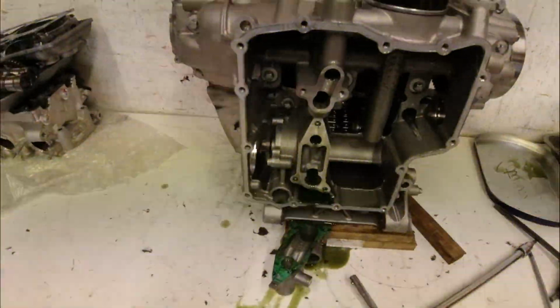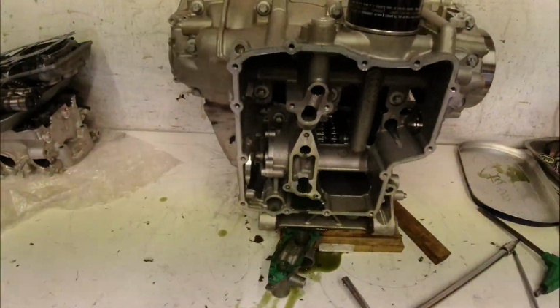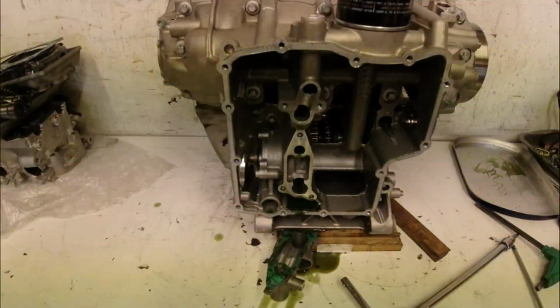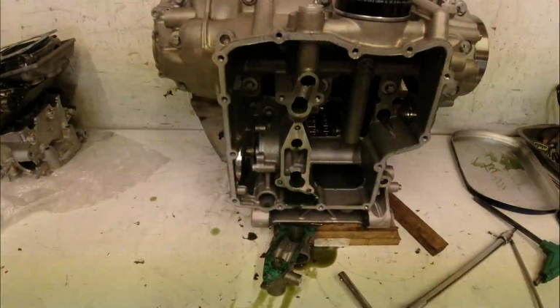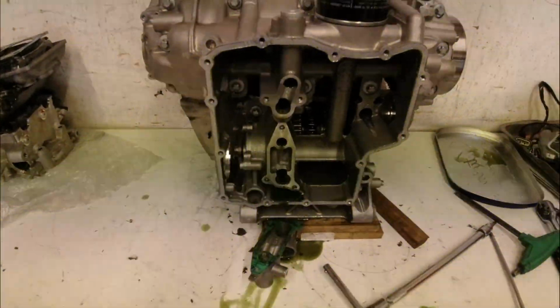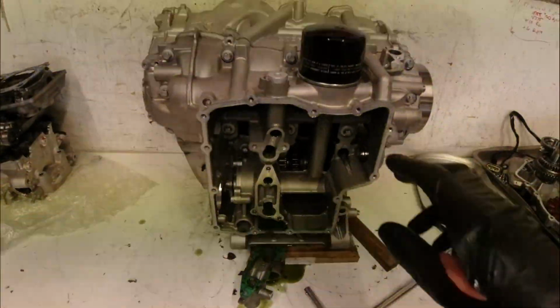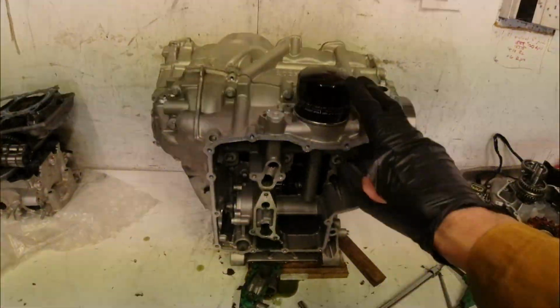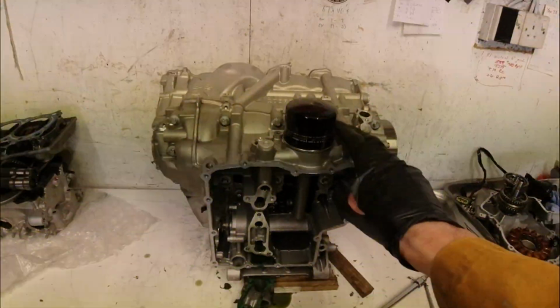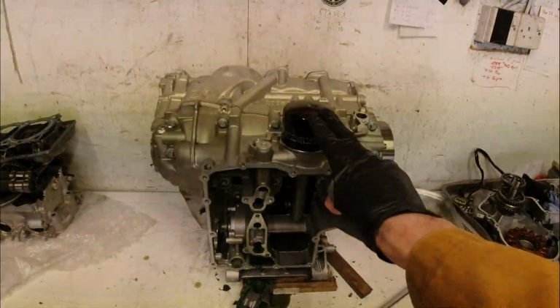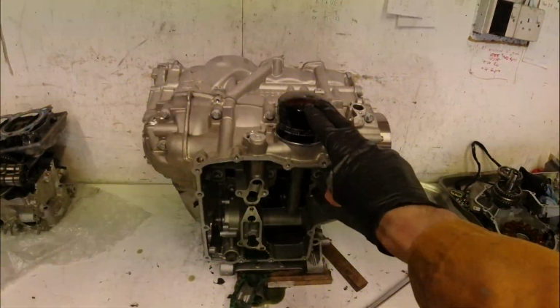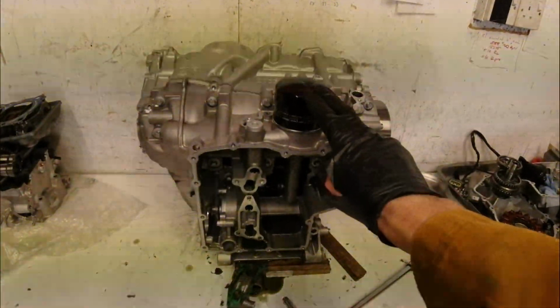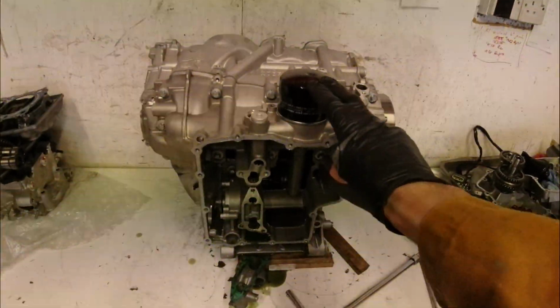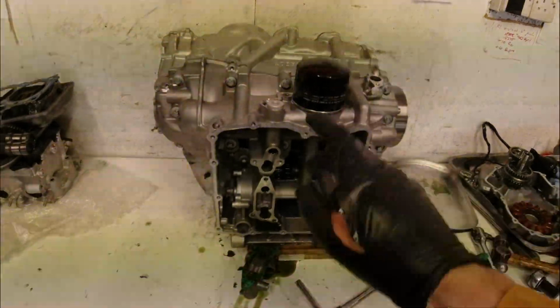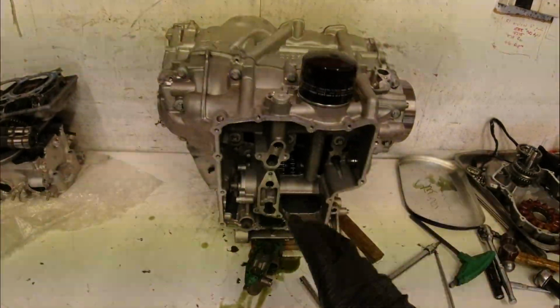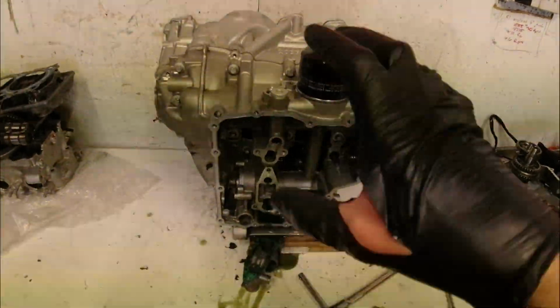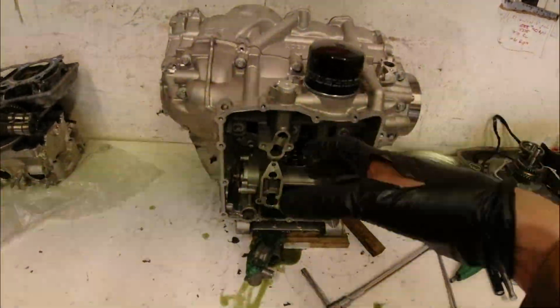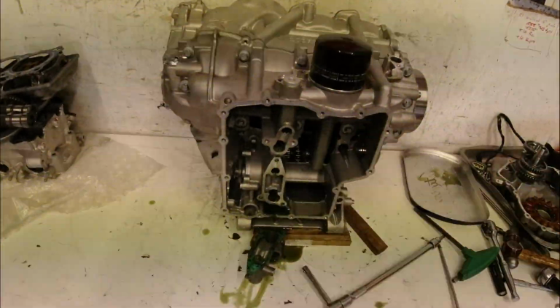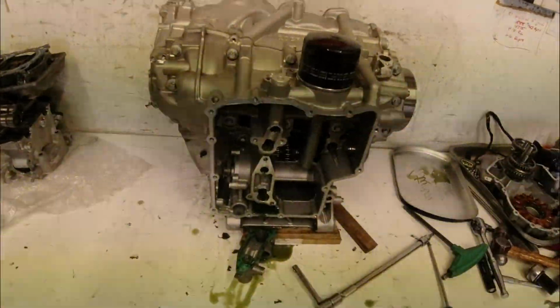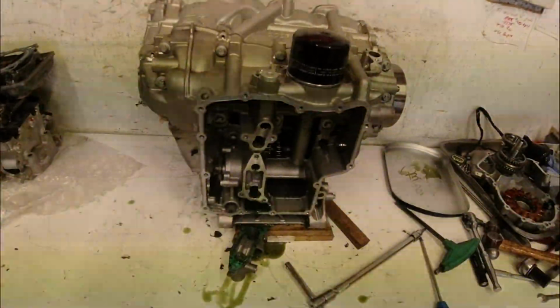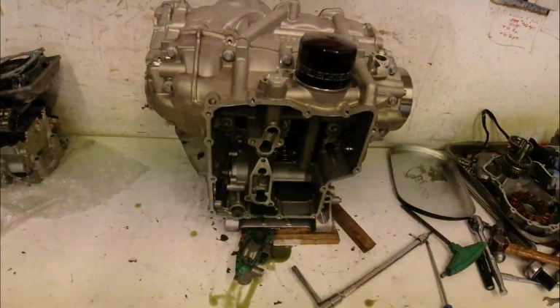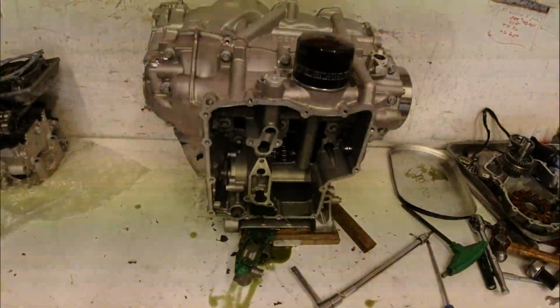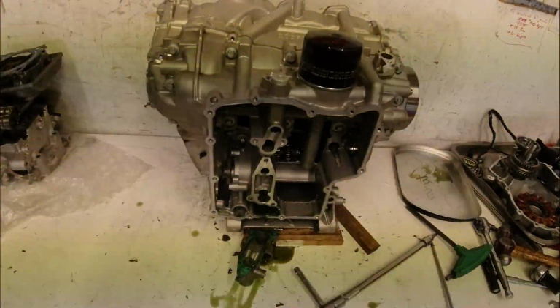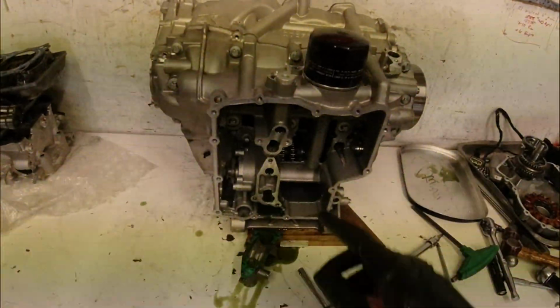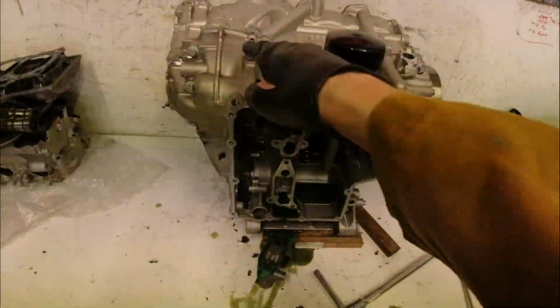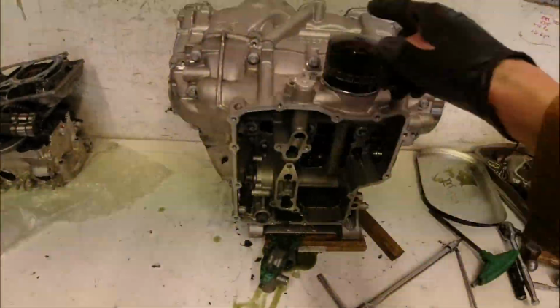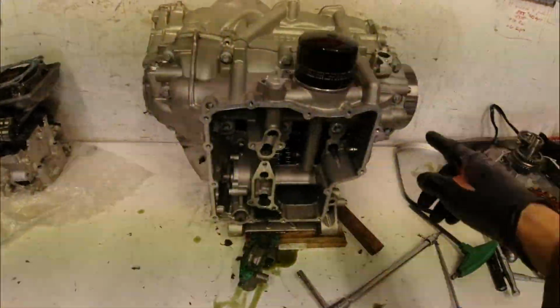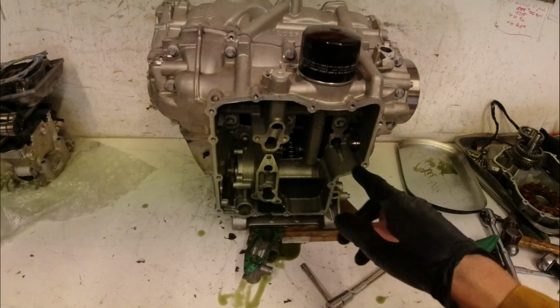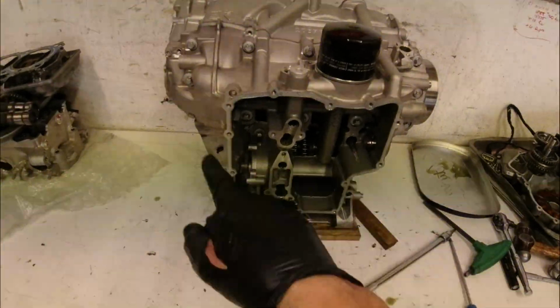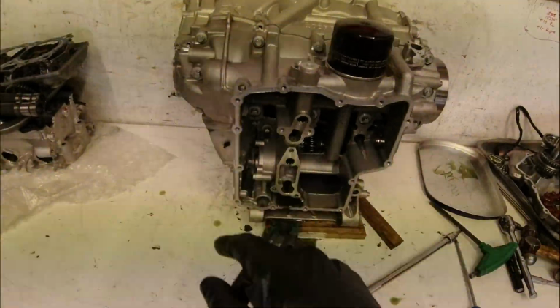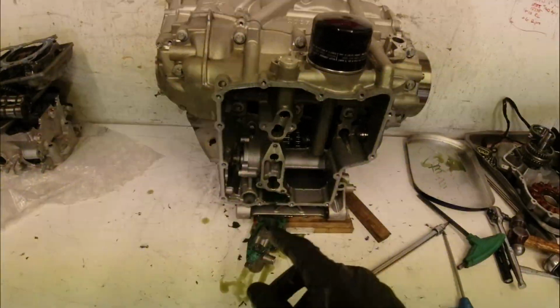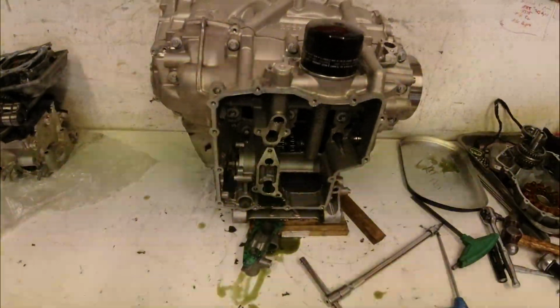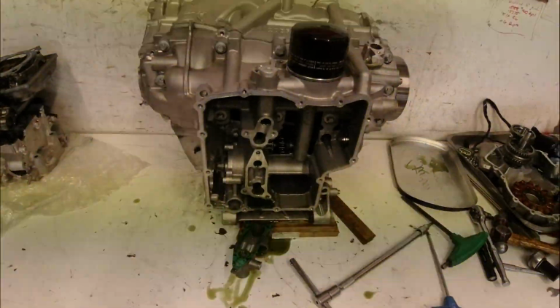As you can see, all of that is now removed. All I'm going to do now is take the oil filter off, and then I can put the engine on its front — on its top I suppose — and I can take all of the crankcase bolts out and split the cases.